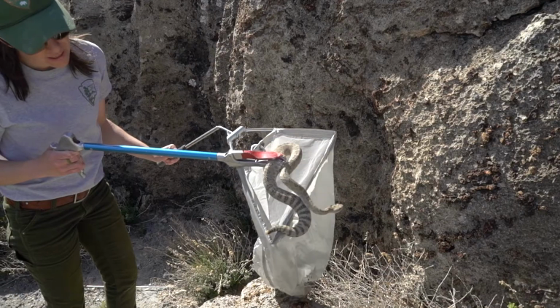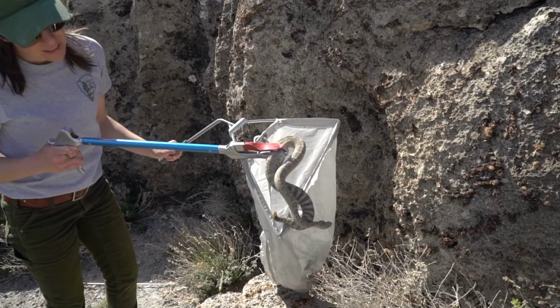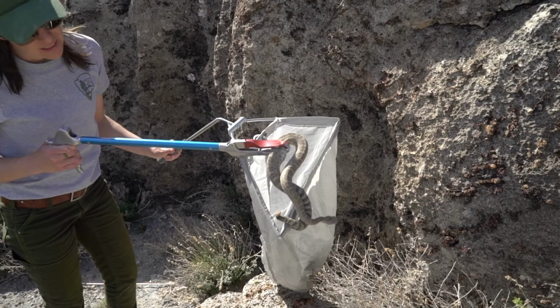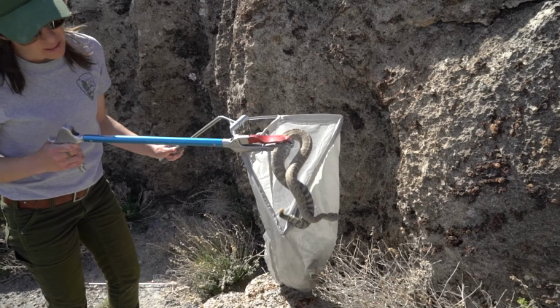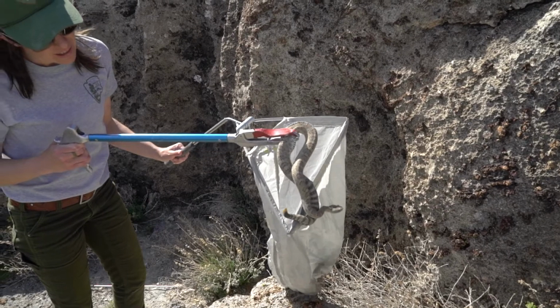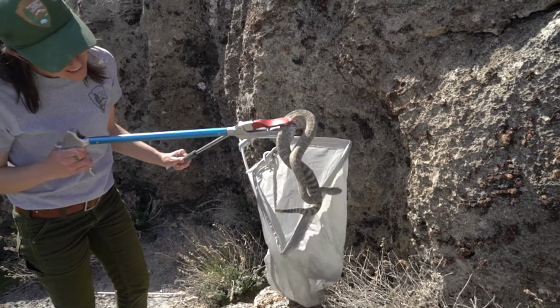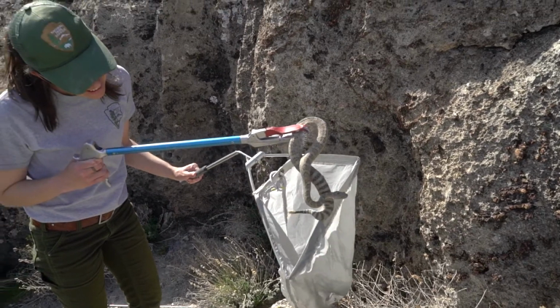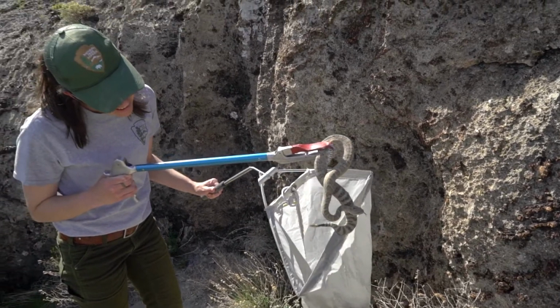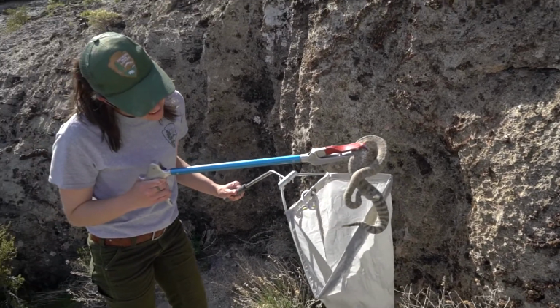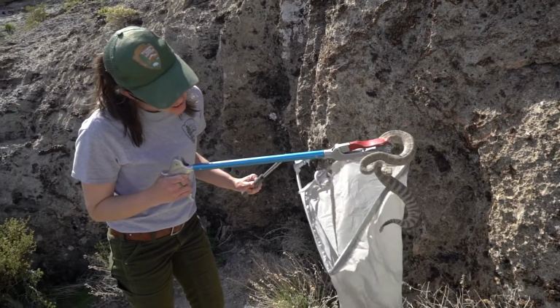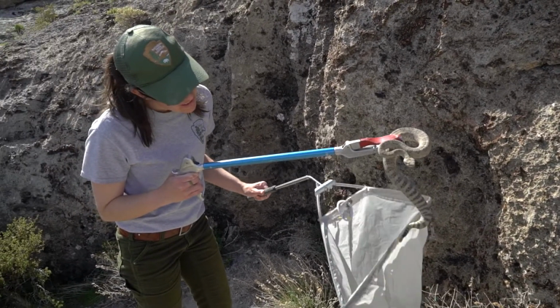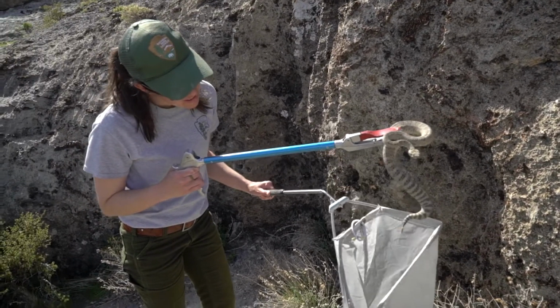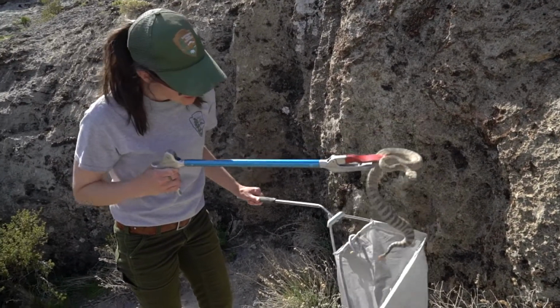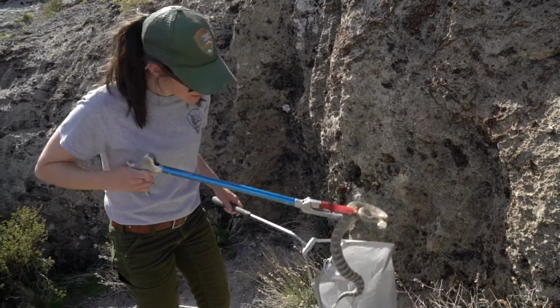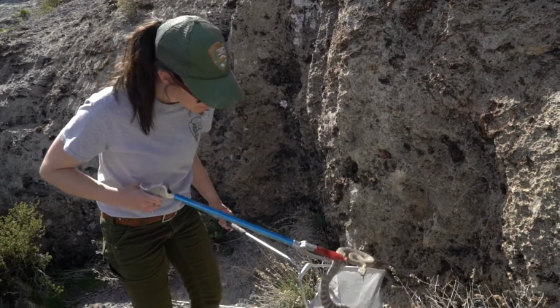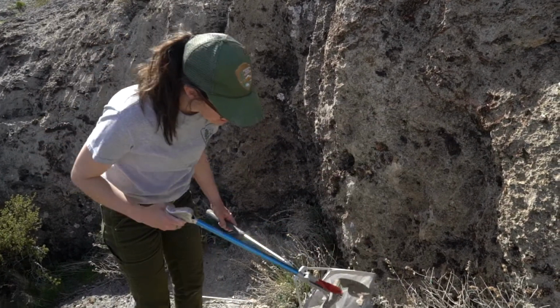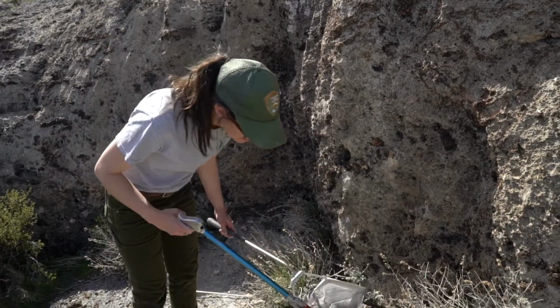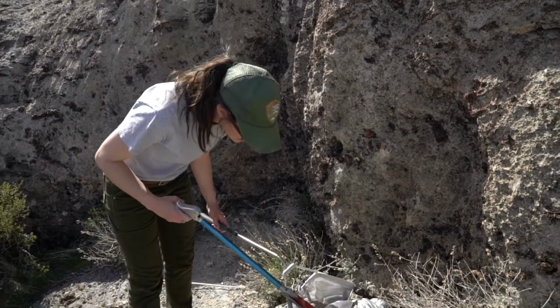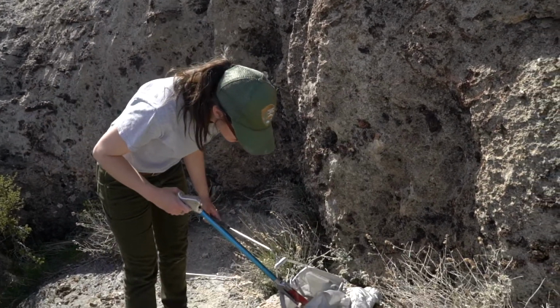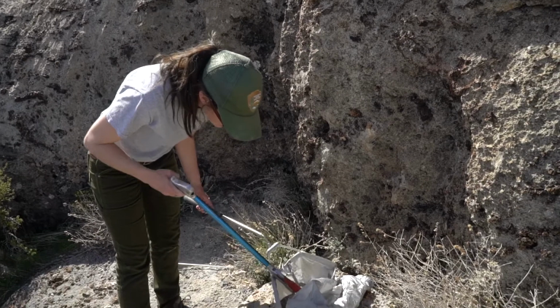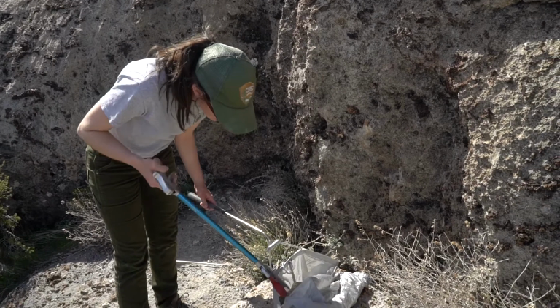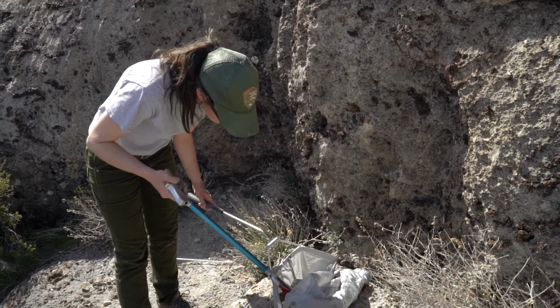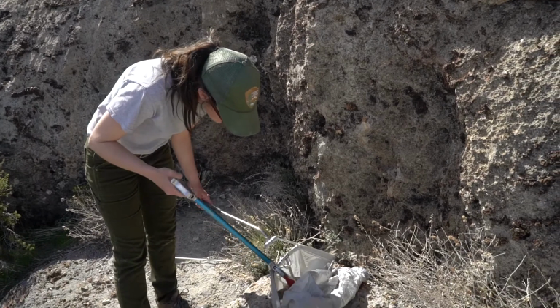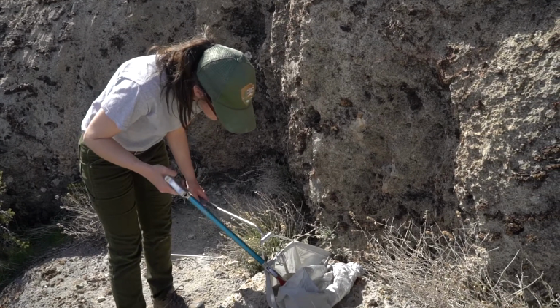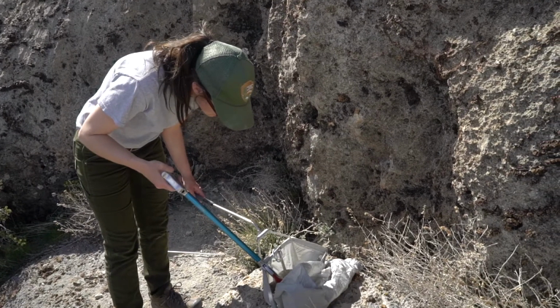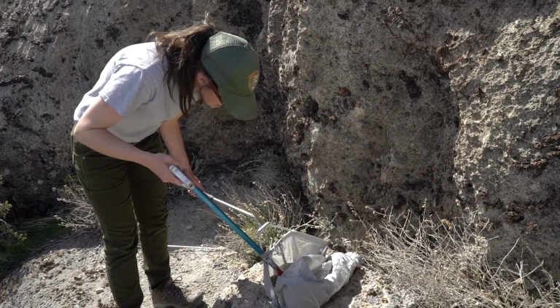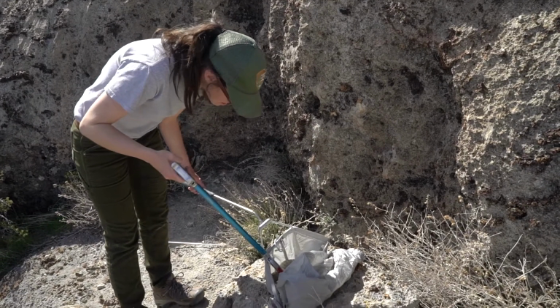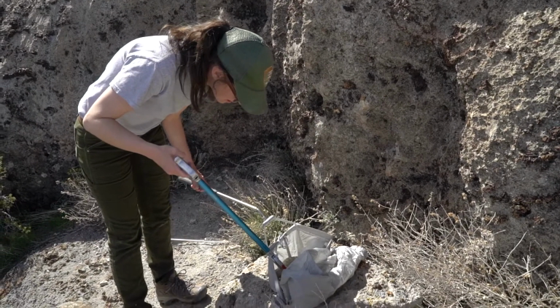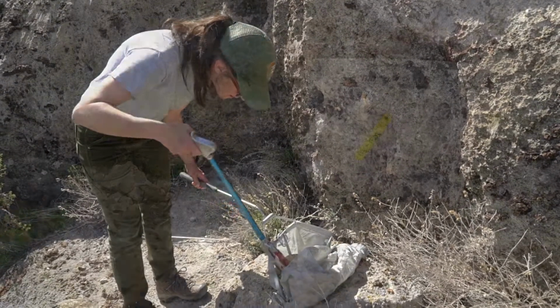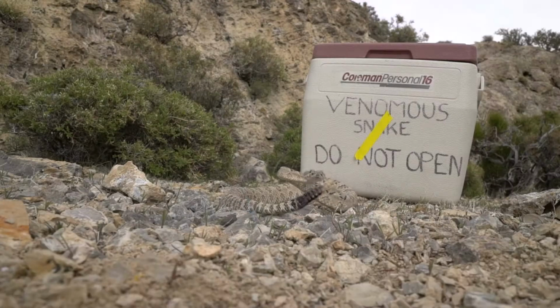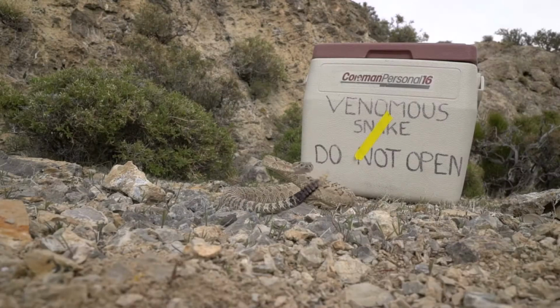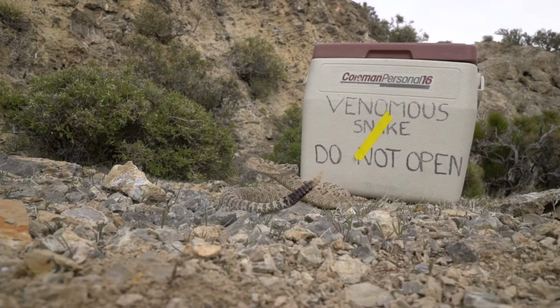We'll go out usually in the springtime to their den sites because they're kind of contracted and everybody comes back to this one spot, so they're easier to catch and easier to find.